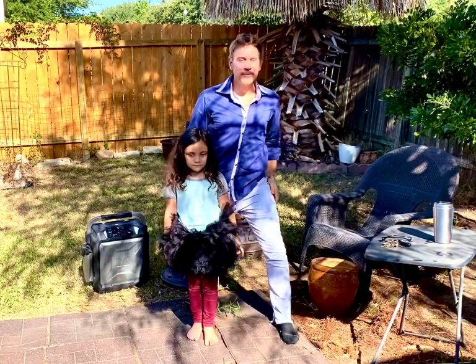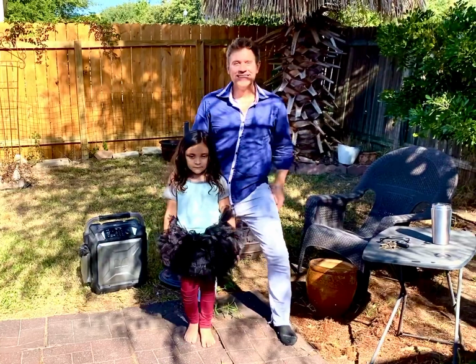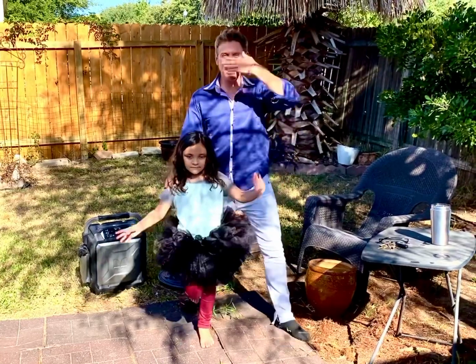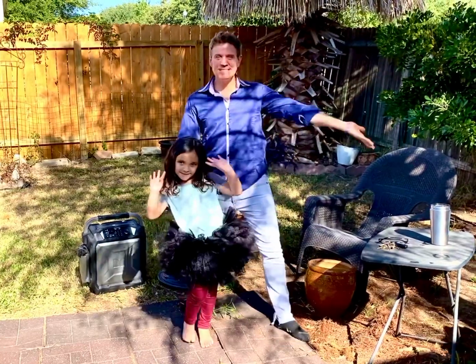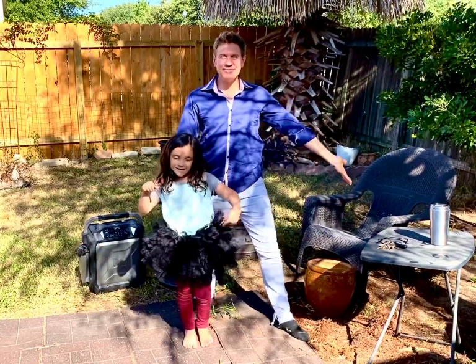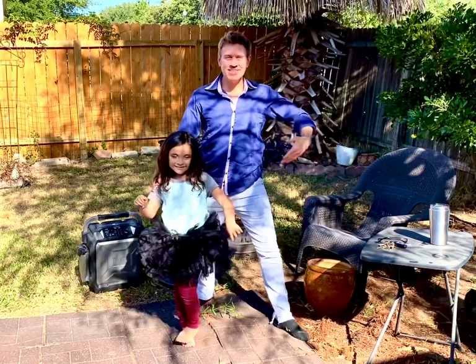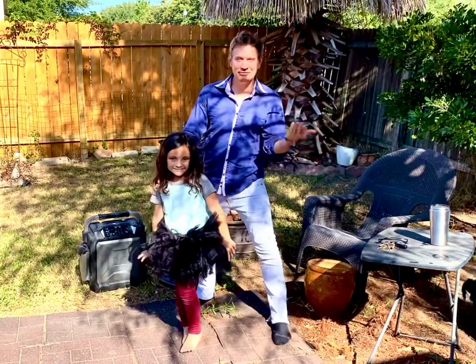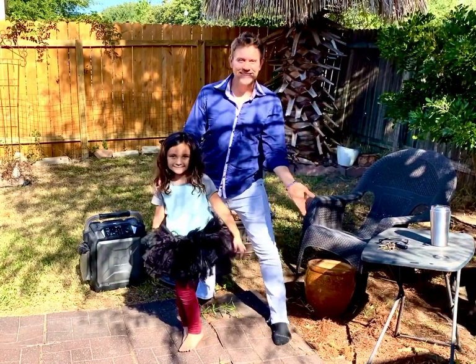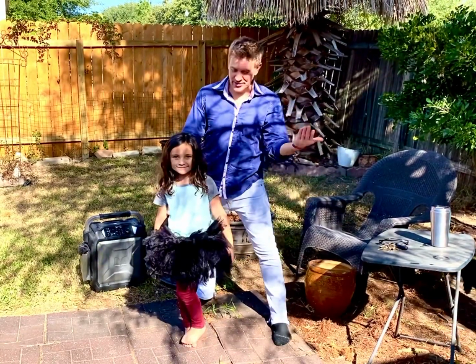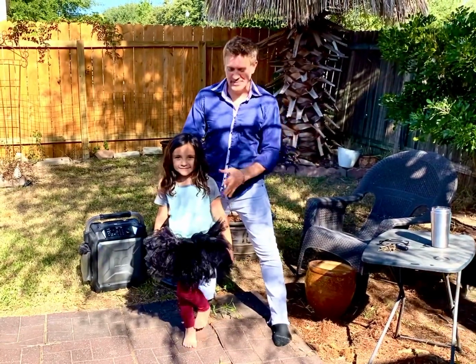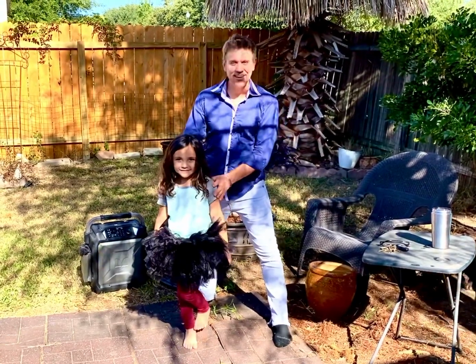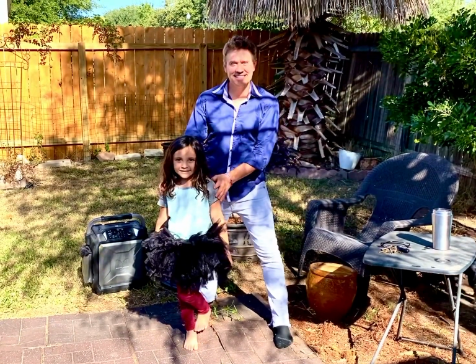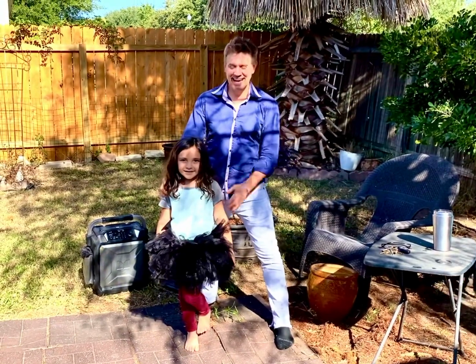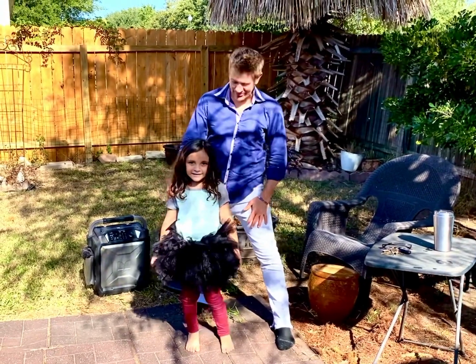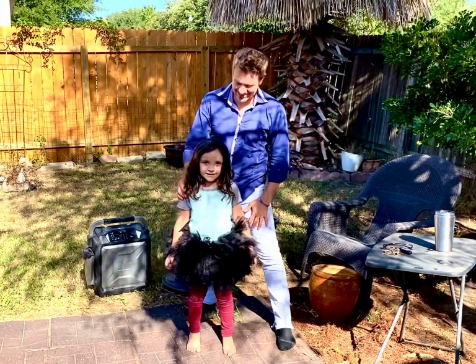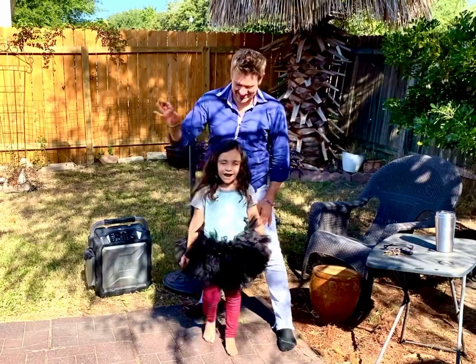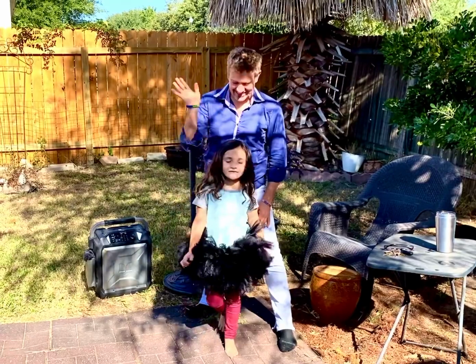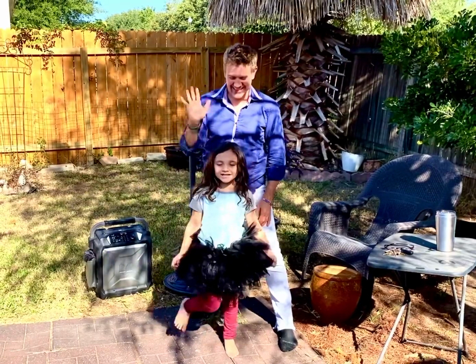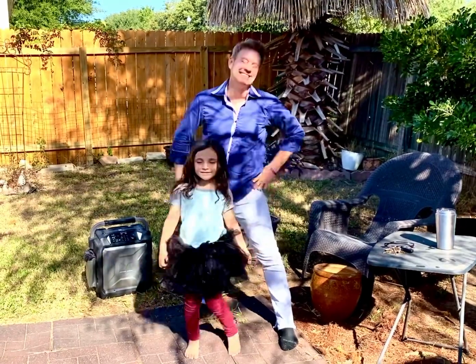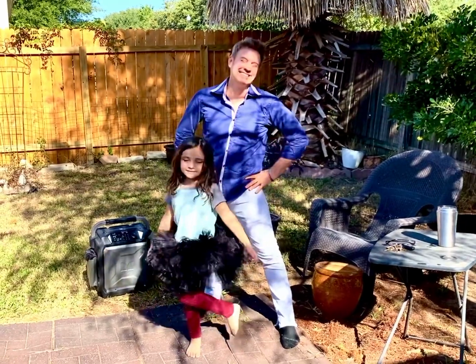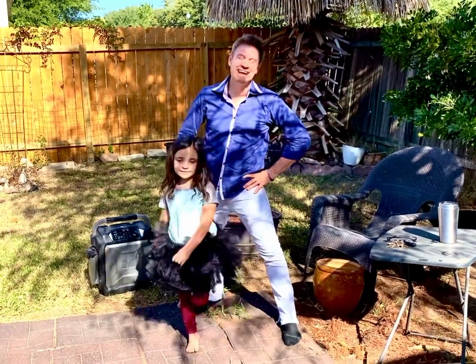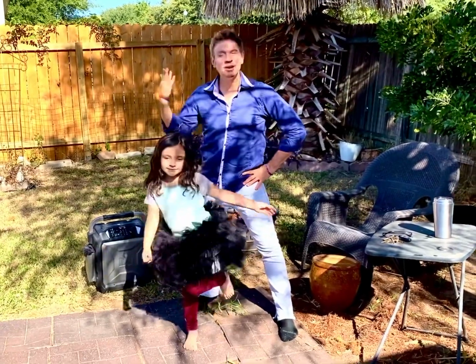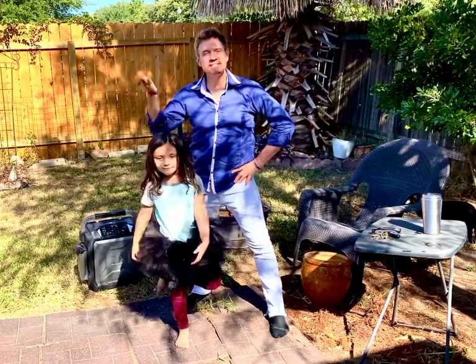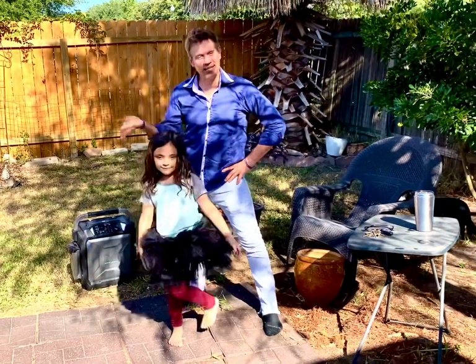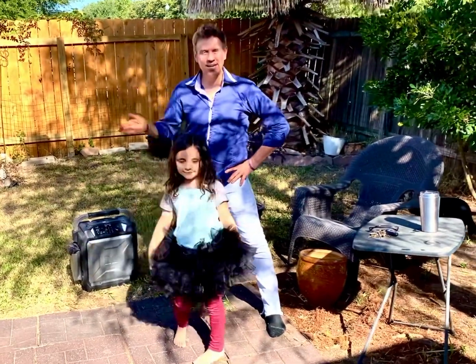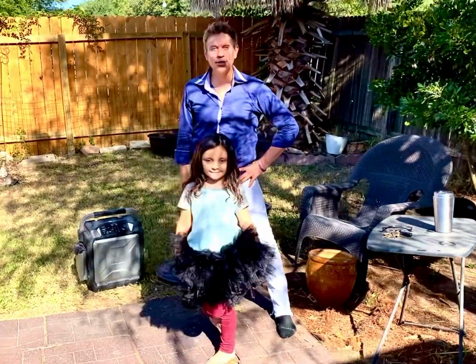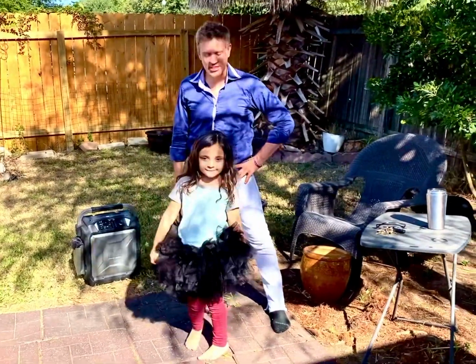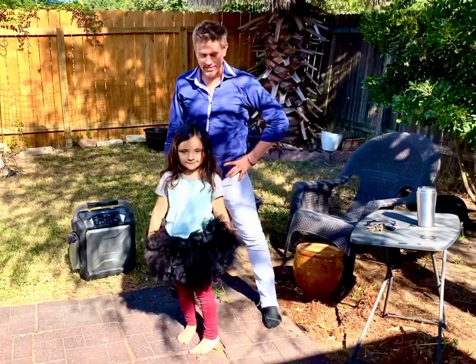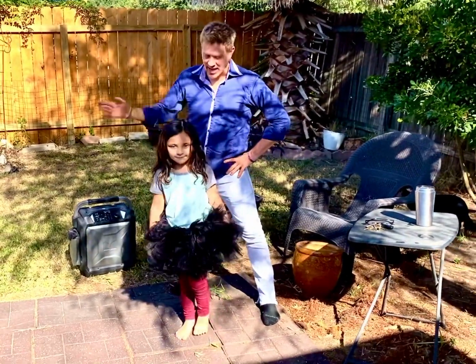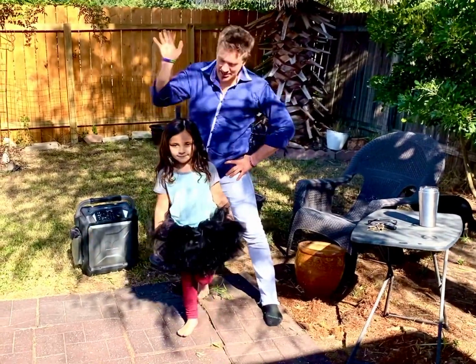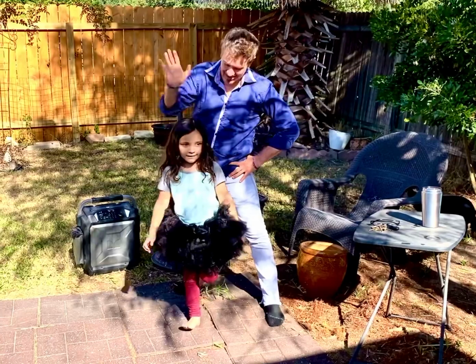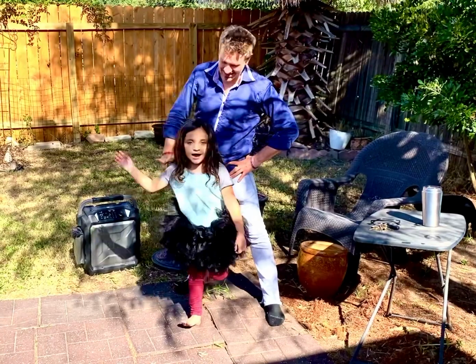Hi everyone, my name is Dave and this is my friend. Say hi friend. Hi friend! Her name is Yi Yi or Gigi. Say hi Gigi. Hi!